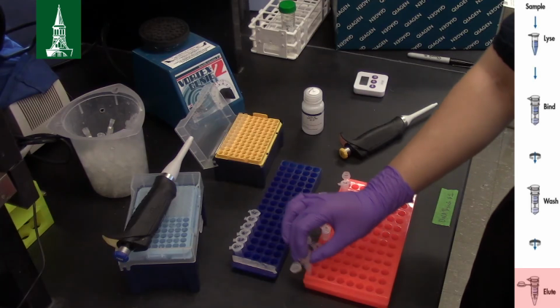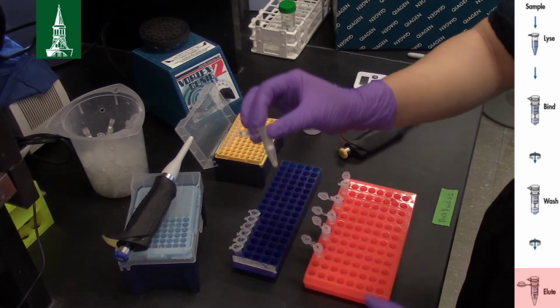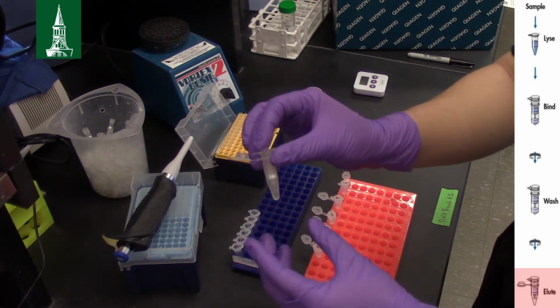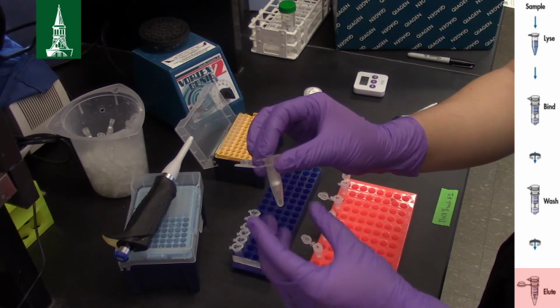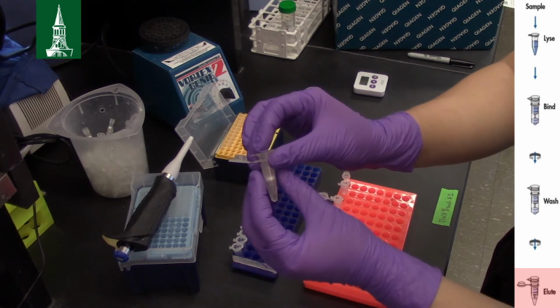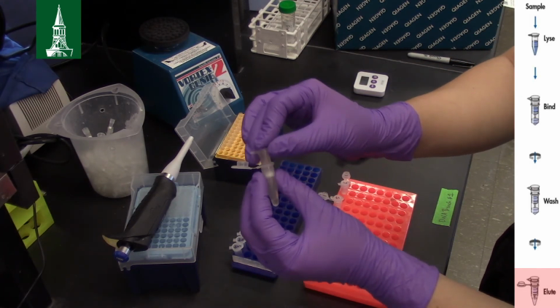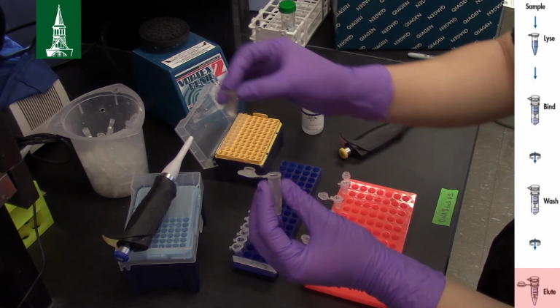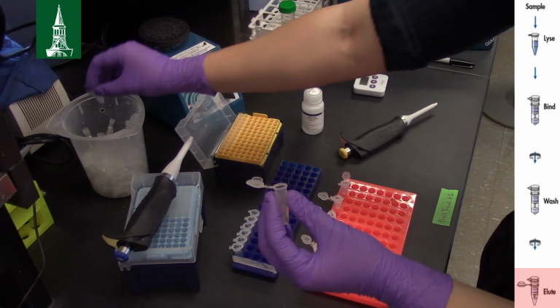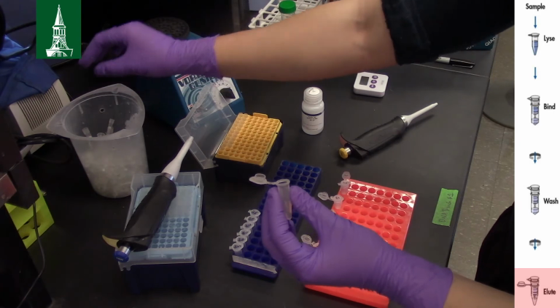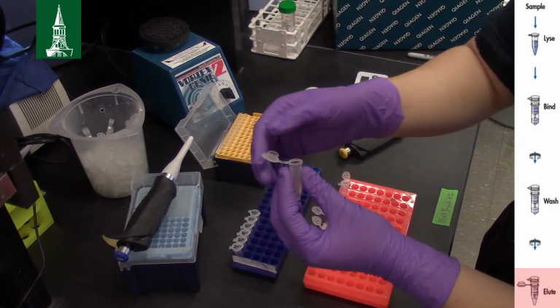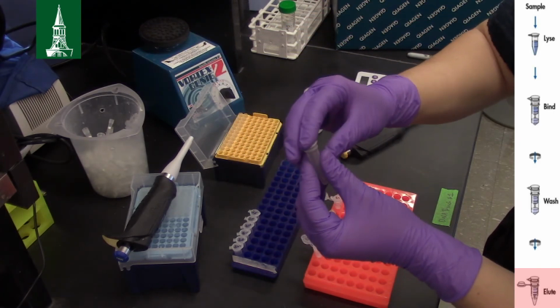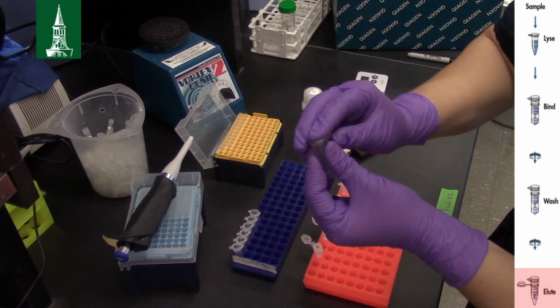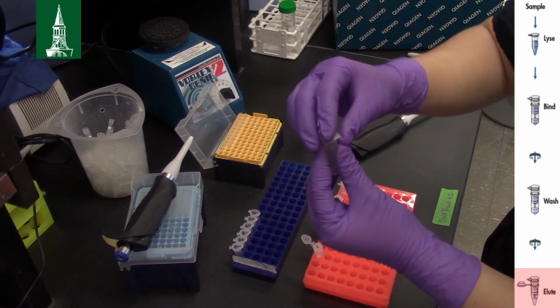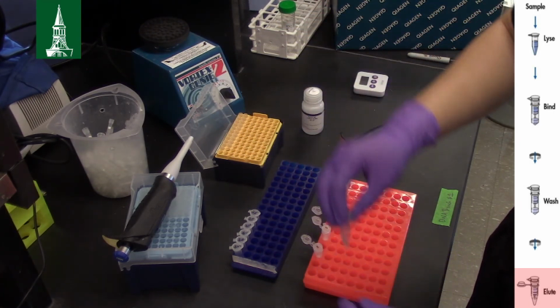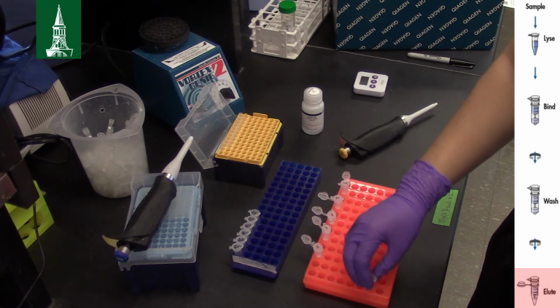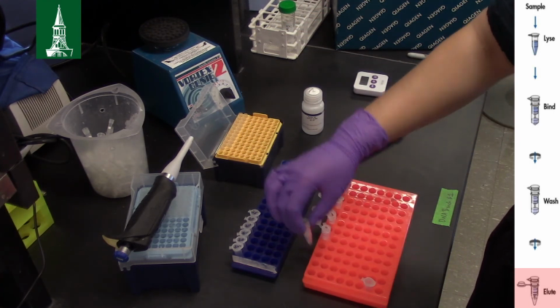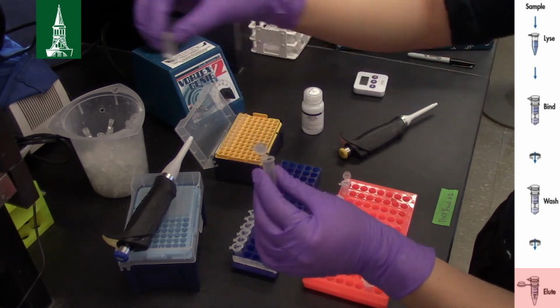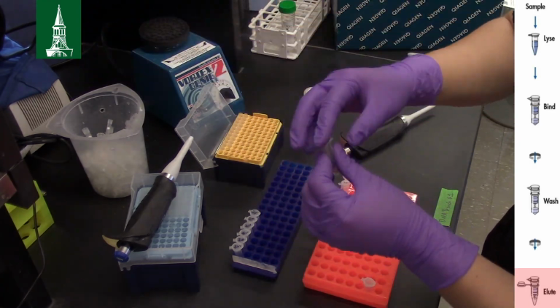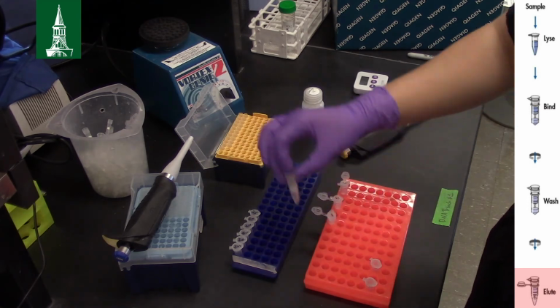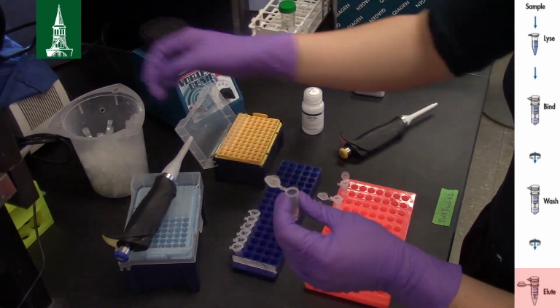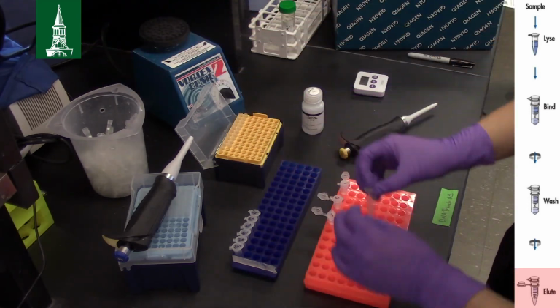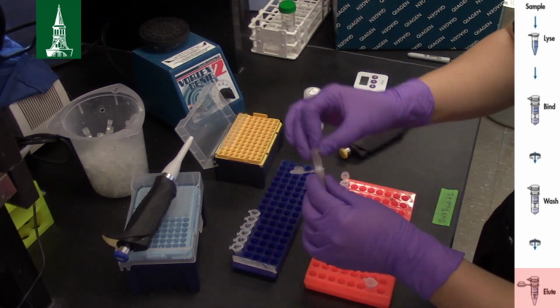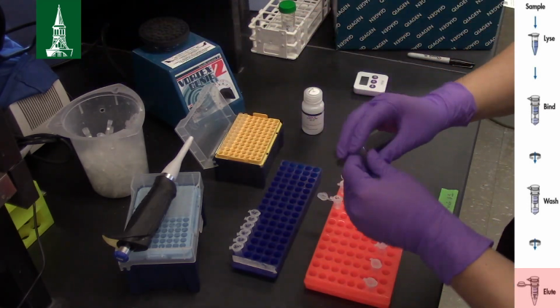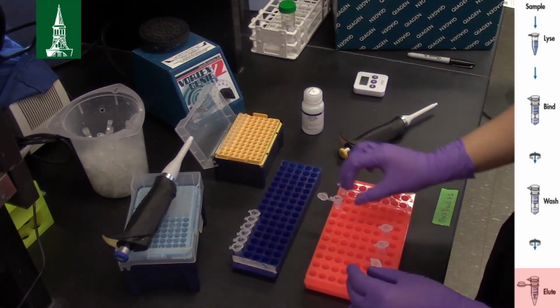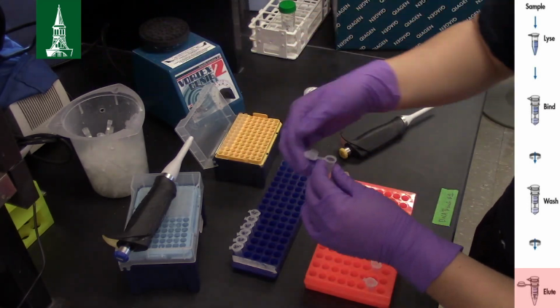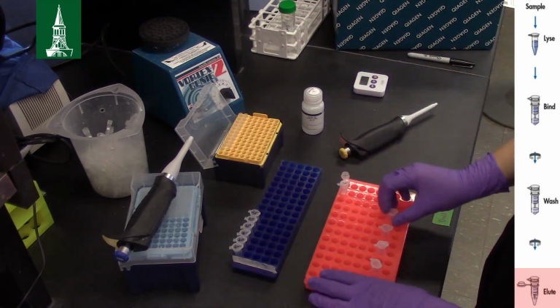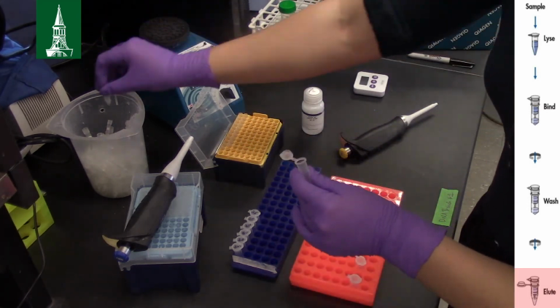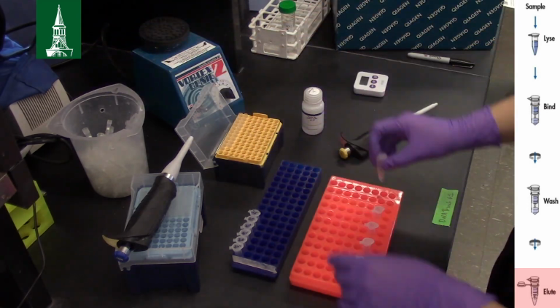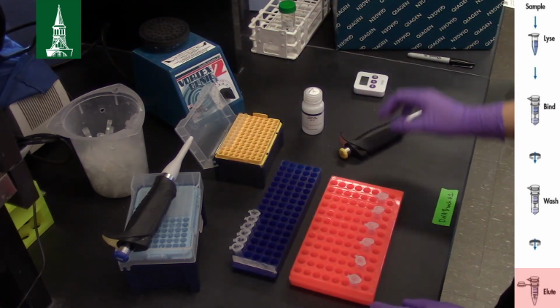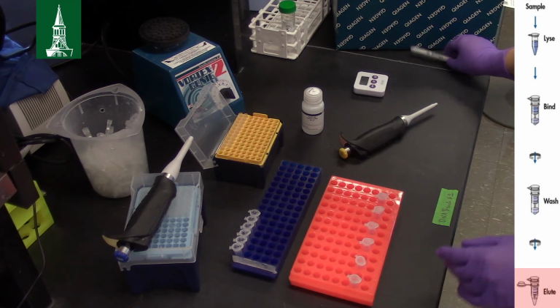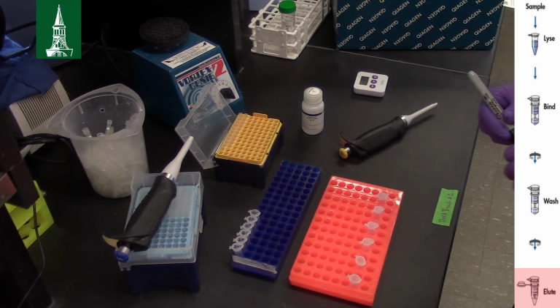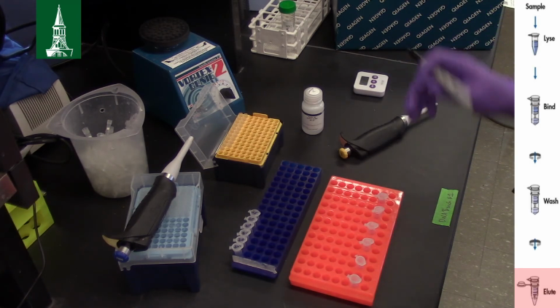Finally, discard the spin columns. Don't forget to label your tubes. Now your DNA is ready to use.